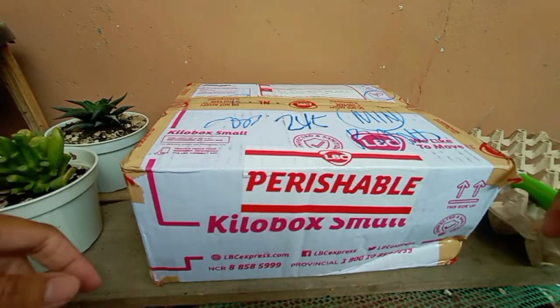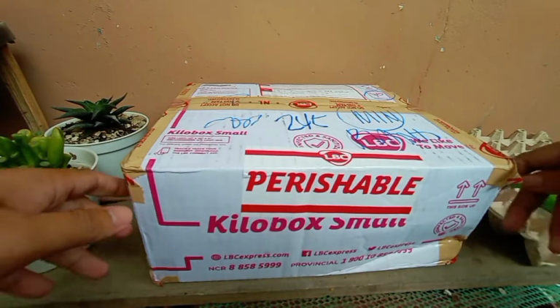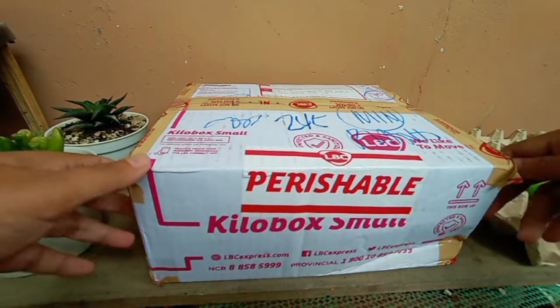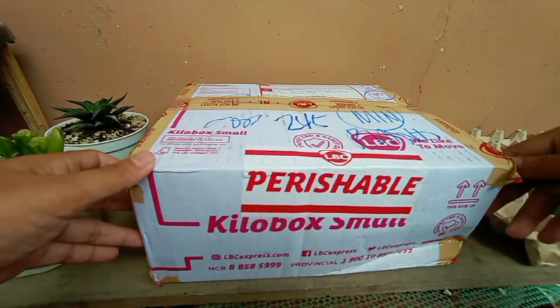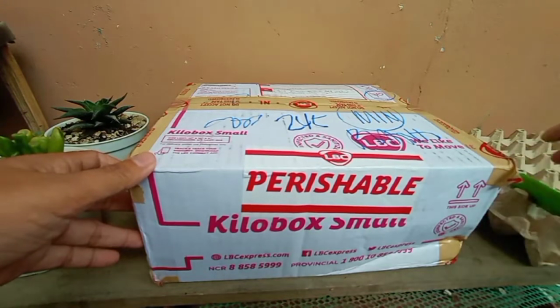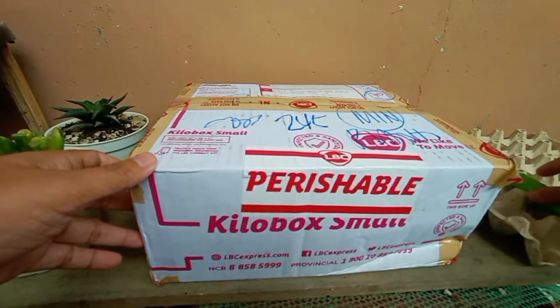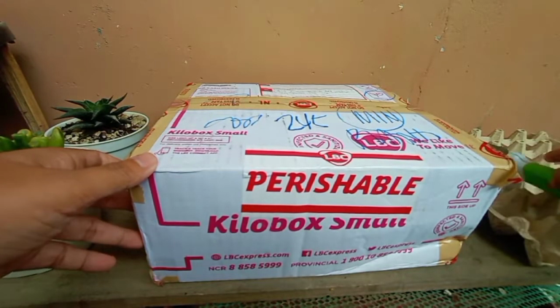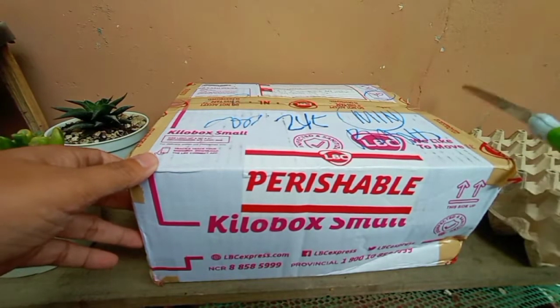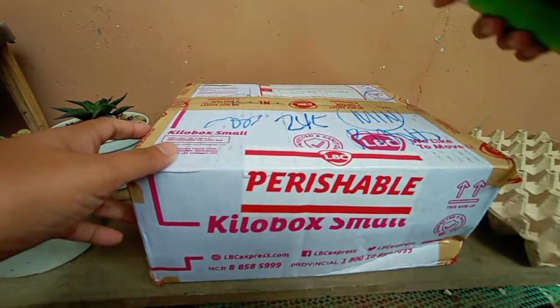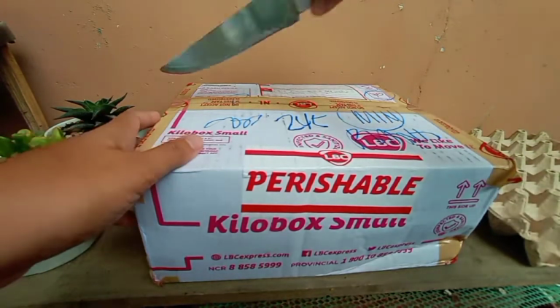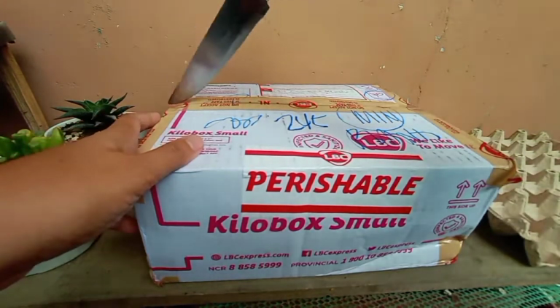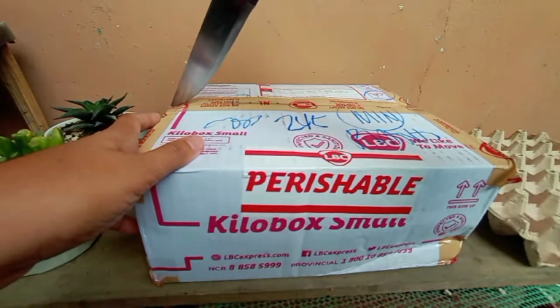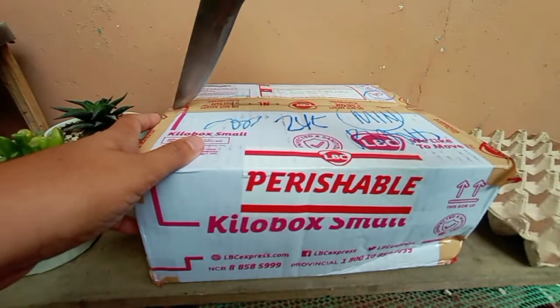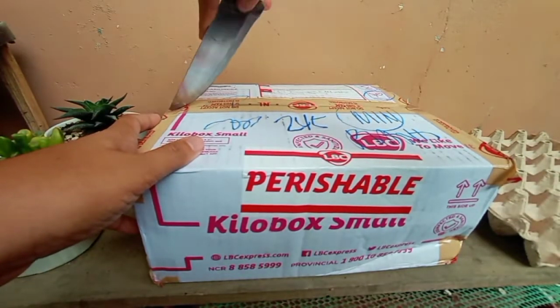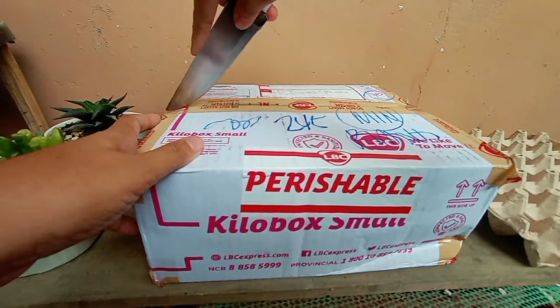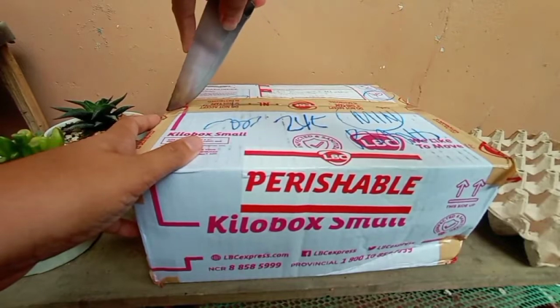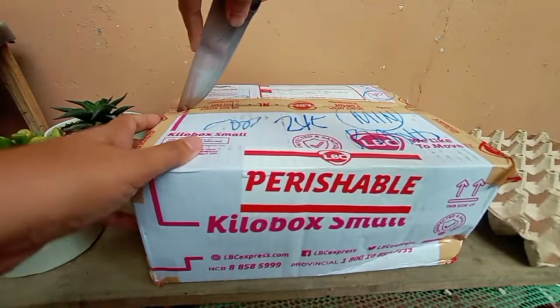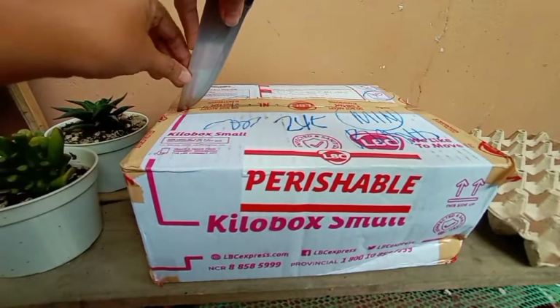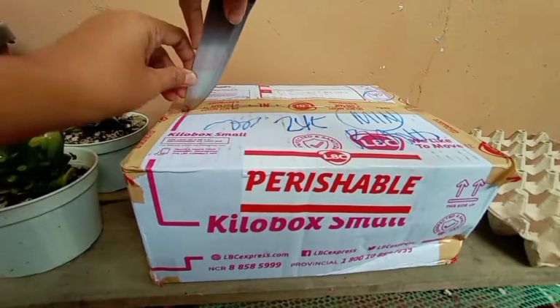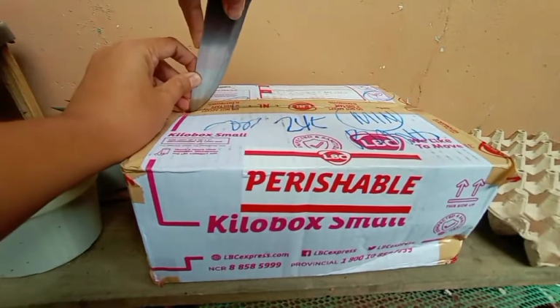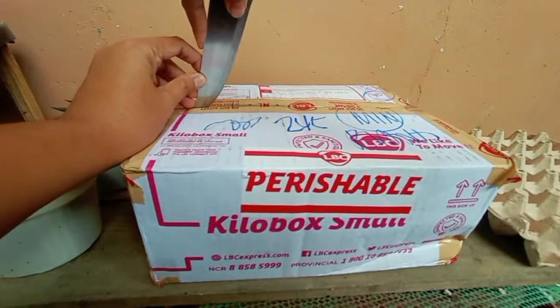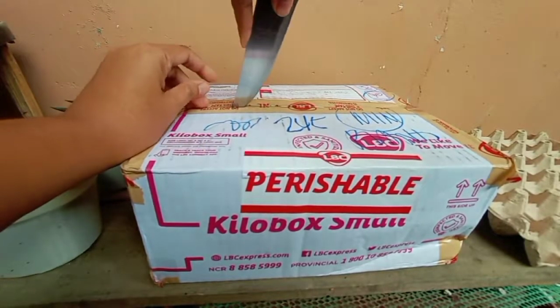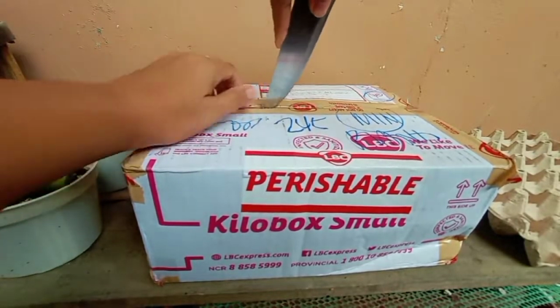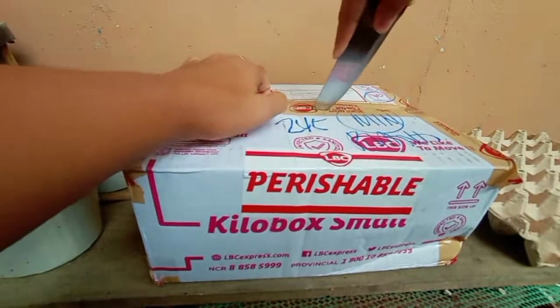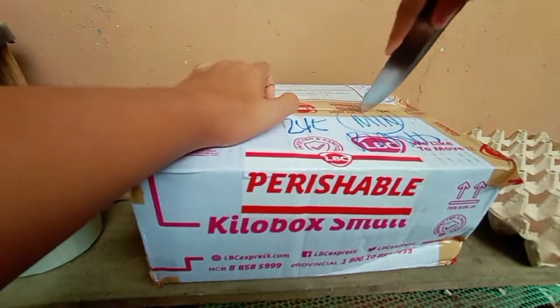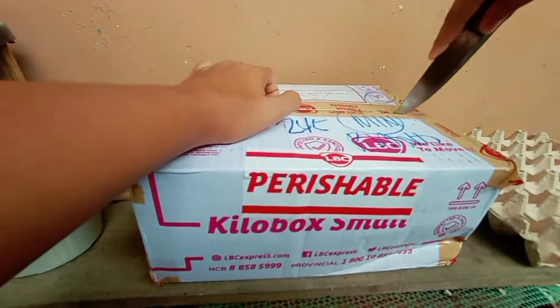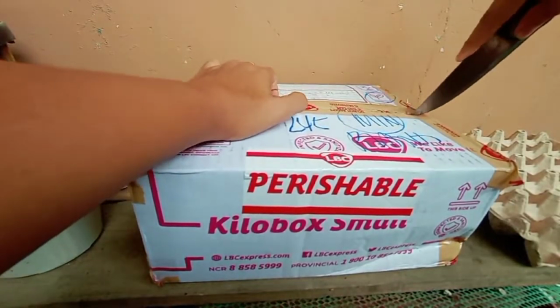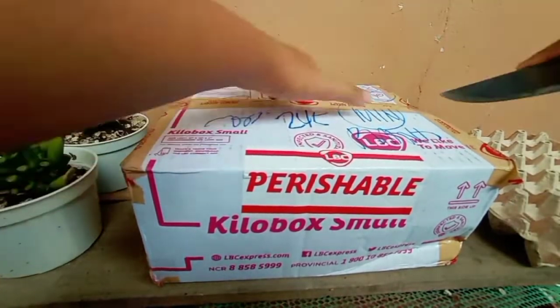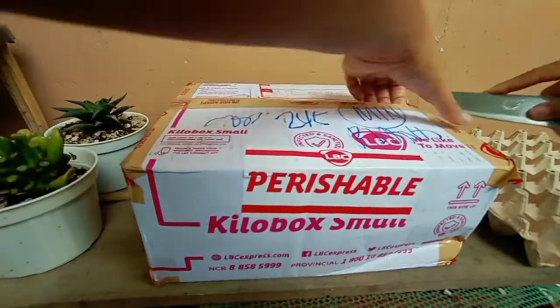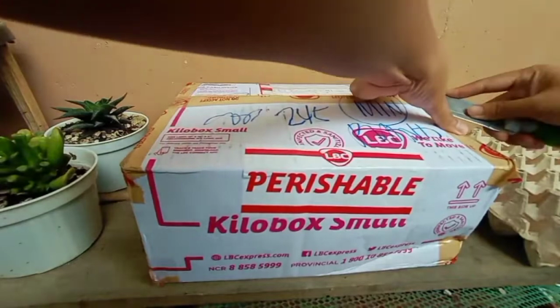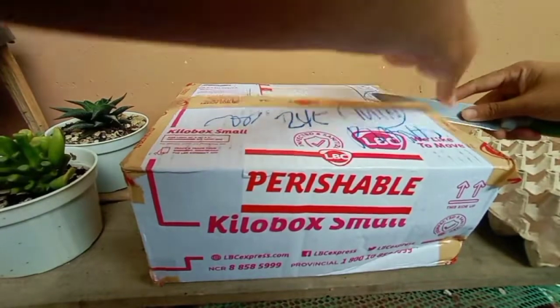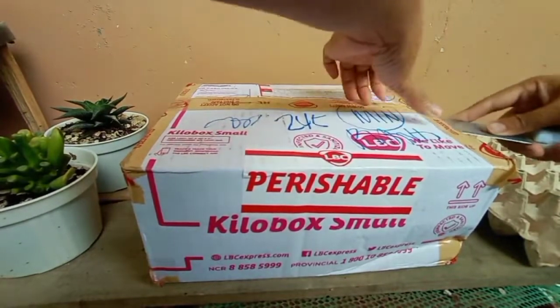We'll unbox again, guys. So these succulents are from Bingat, guys. It's just so fast.